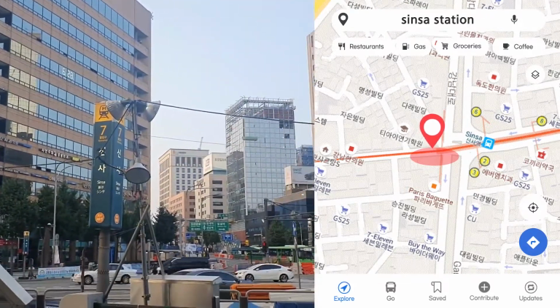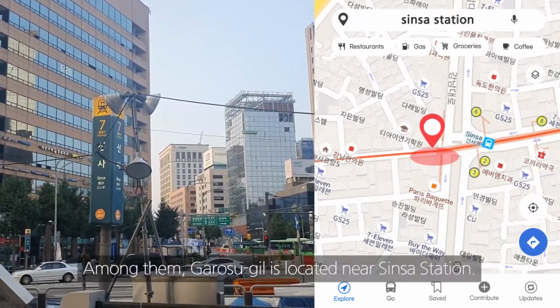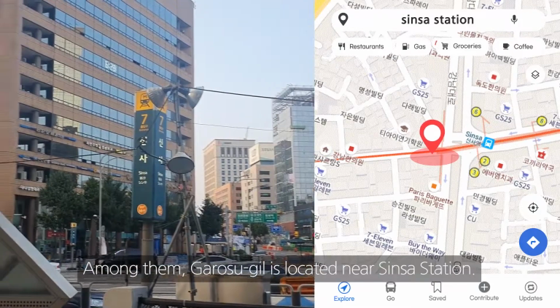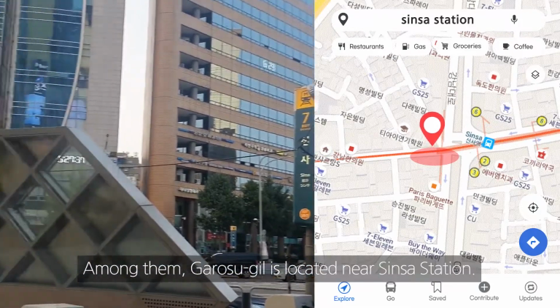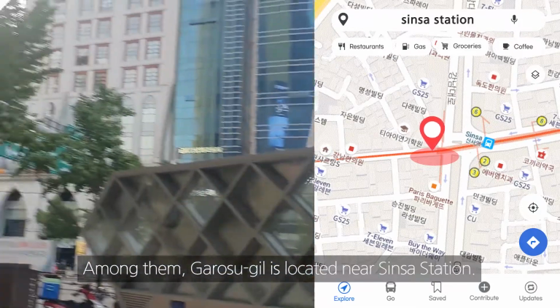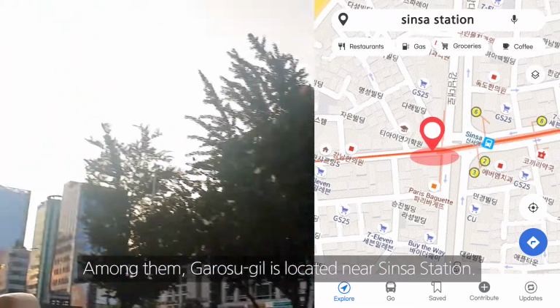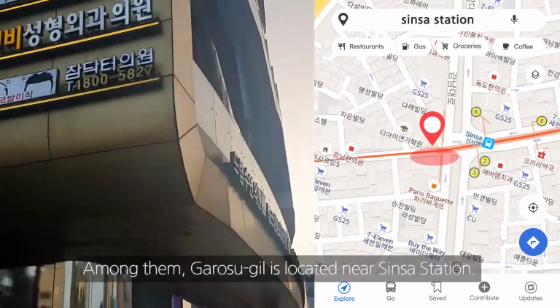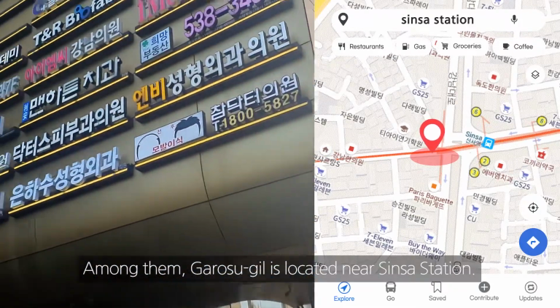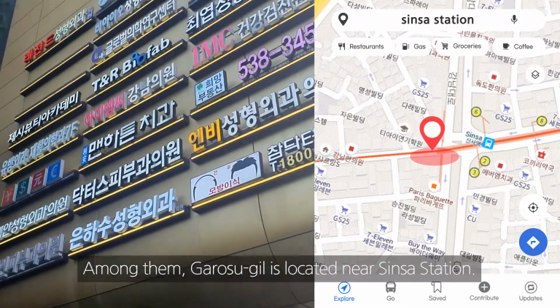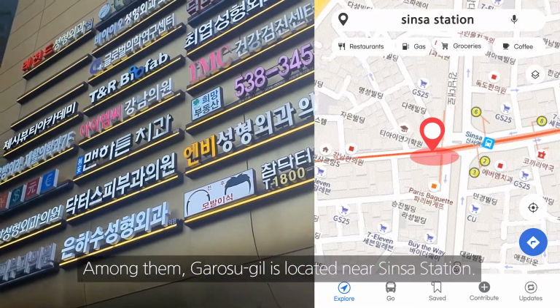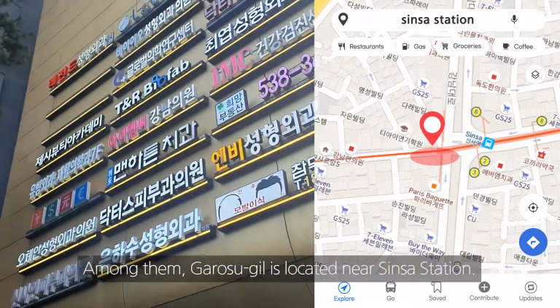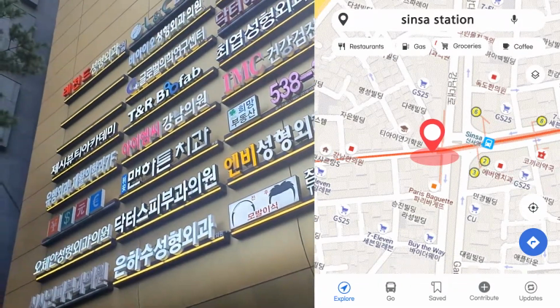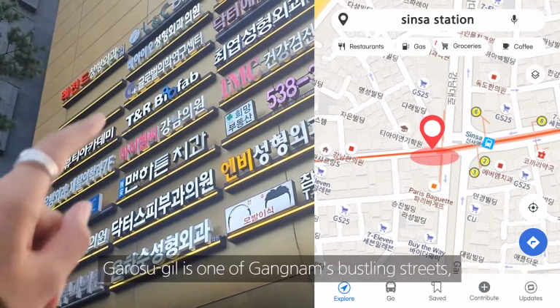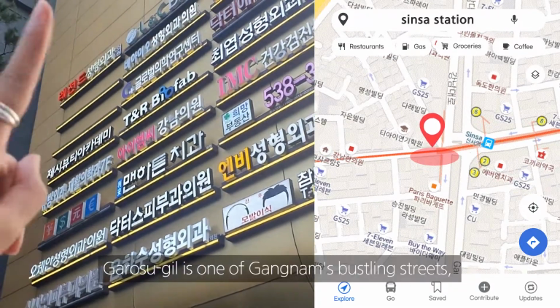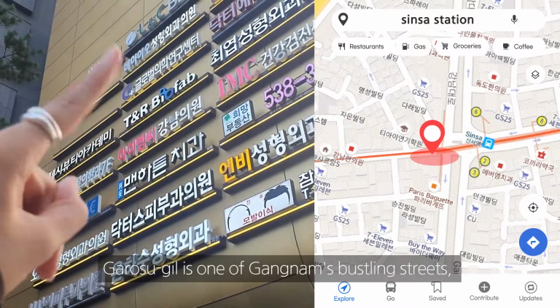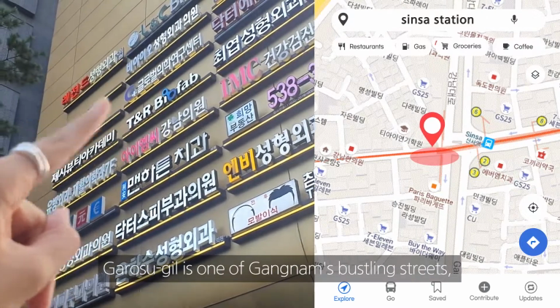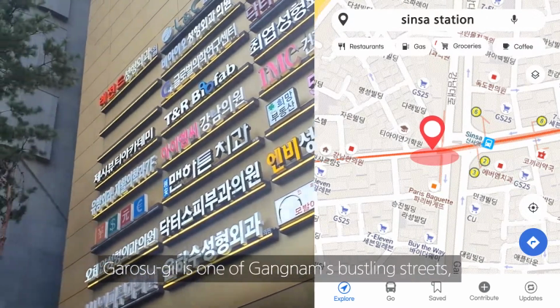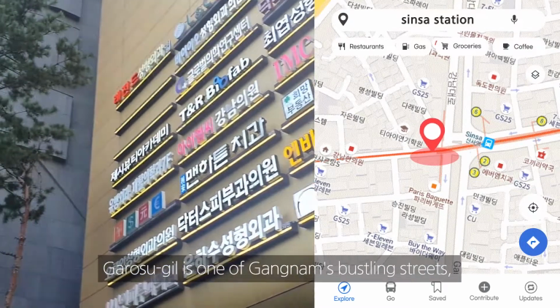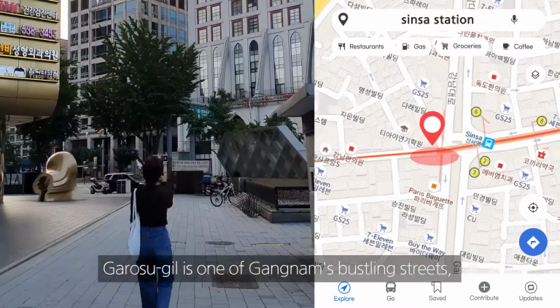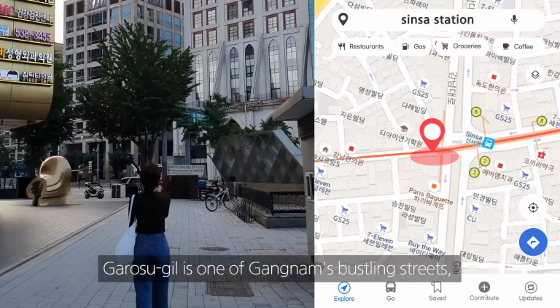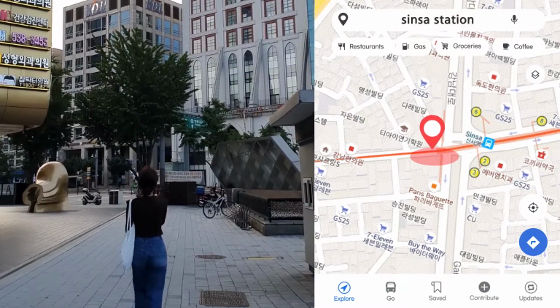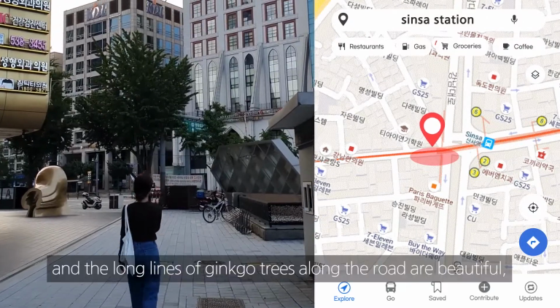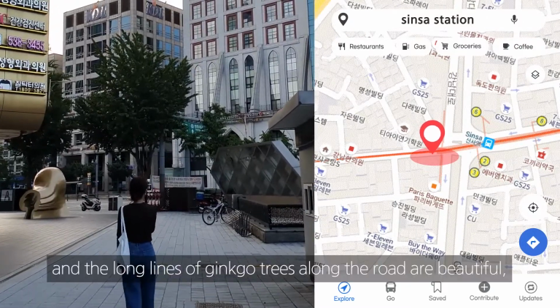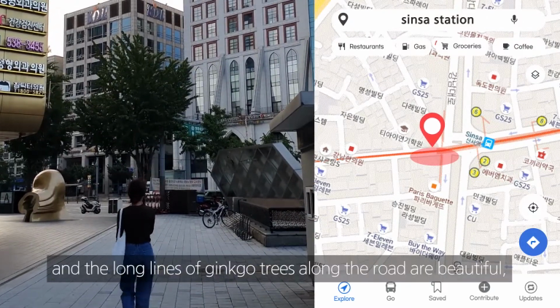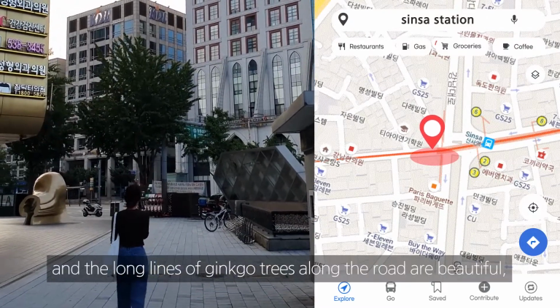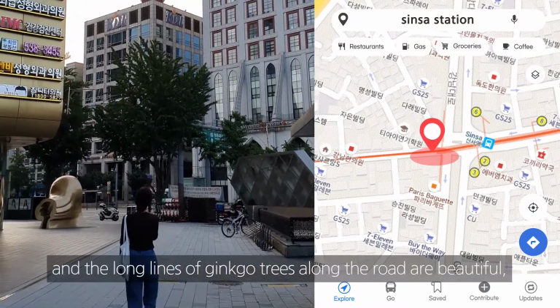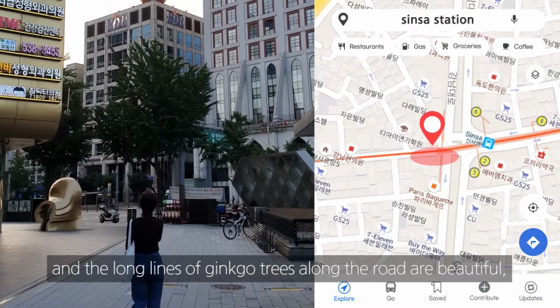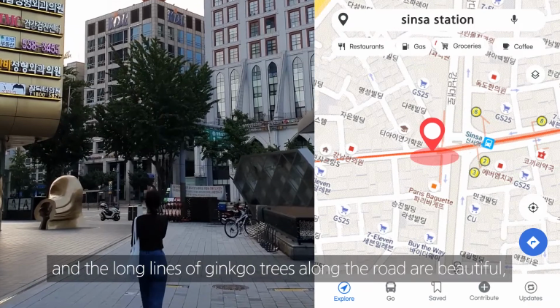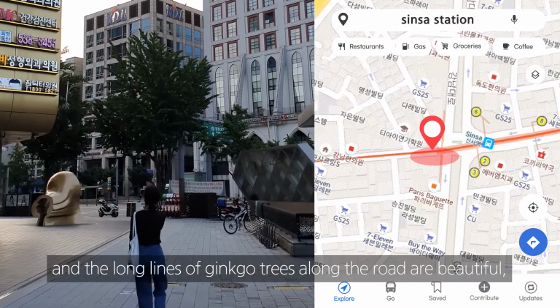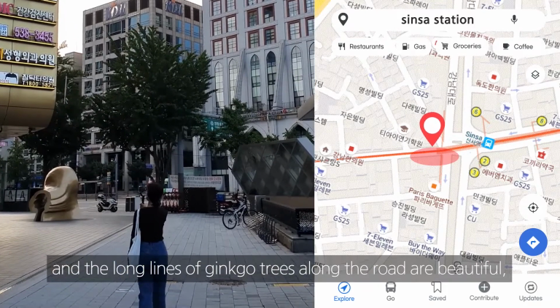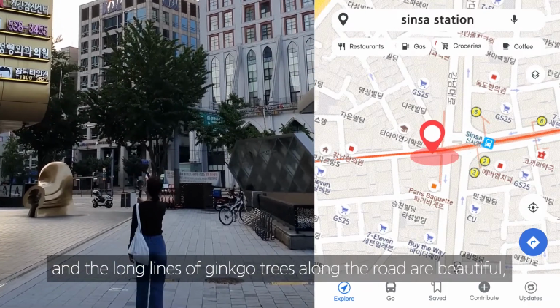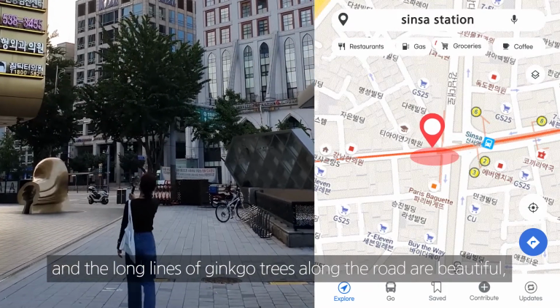Among them, Garosugil is located near Shinsa Station. Garosugil is one of Gangnam's bustling streets, and the long lines of ginkgo trees along the road are beautiful.